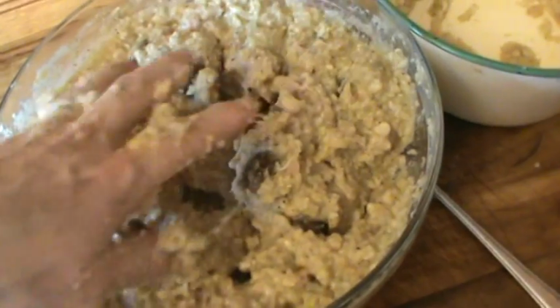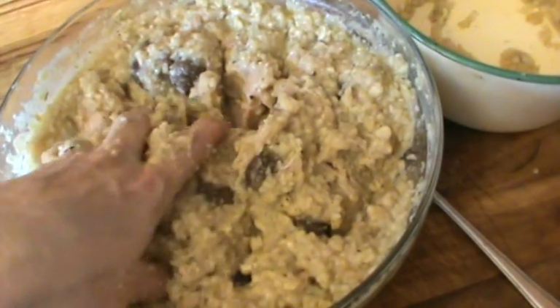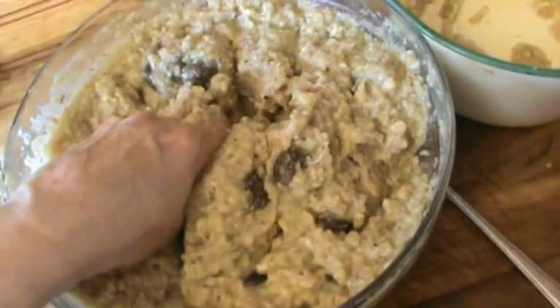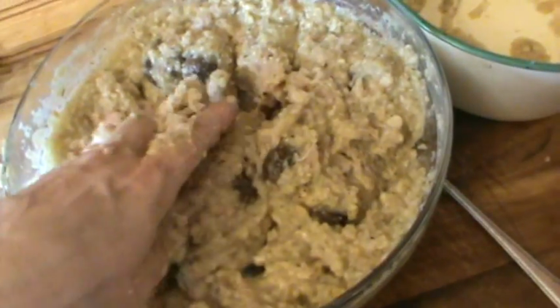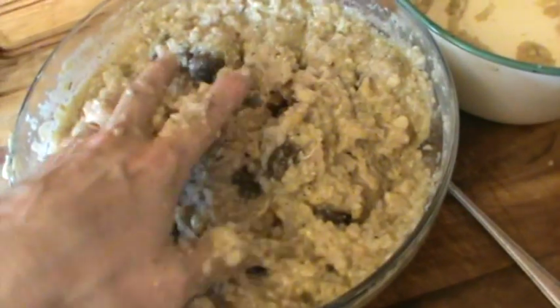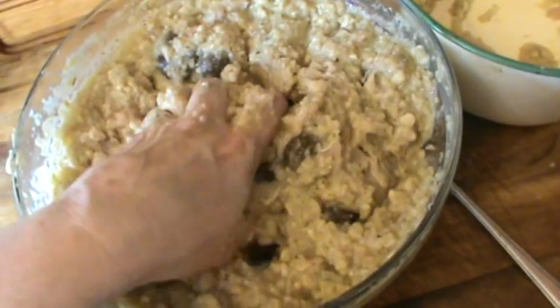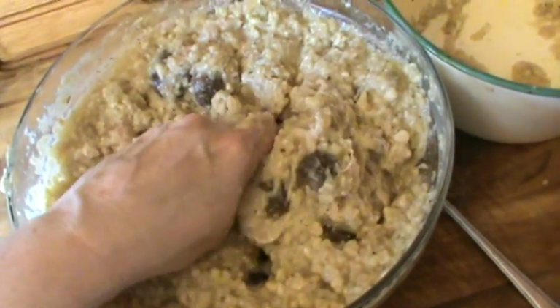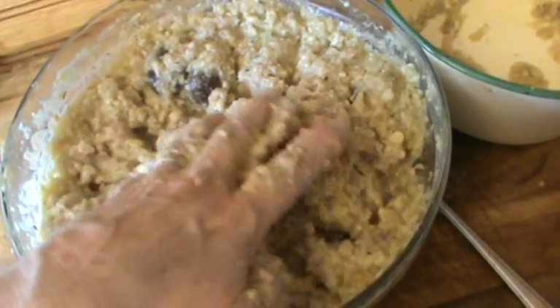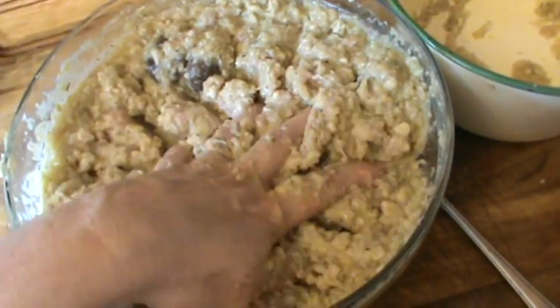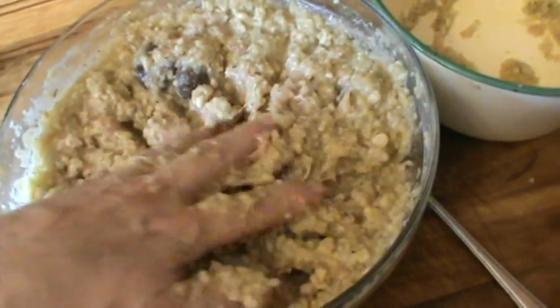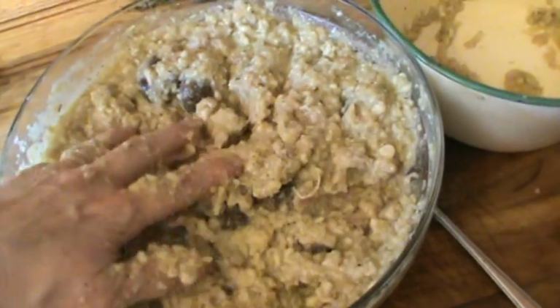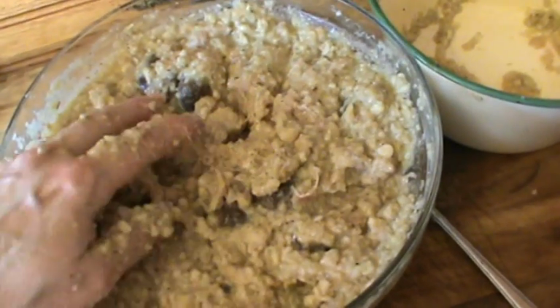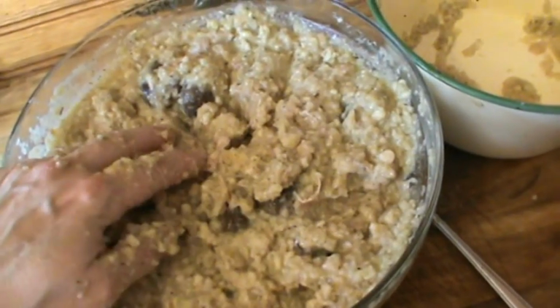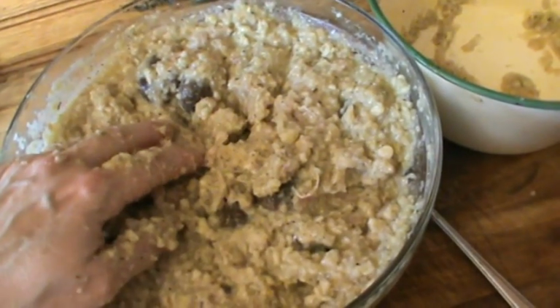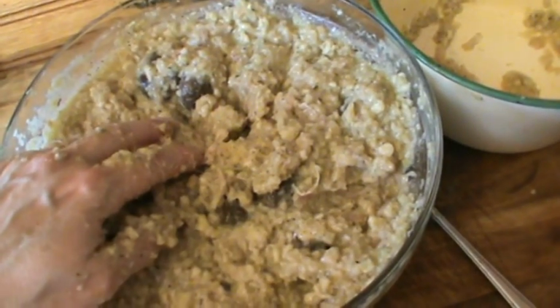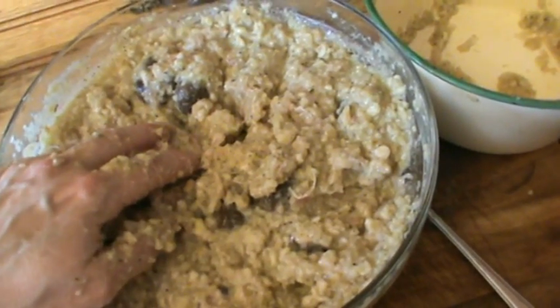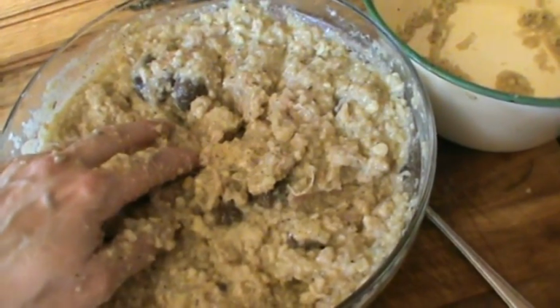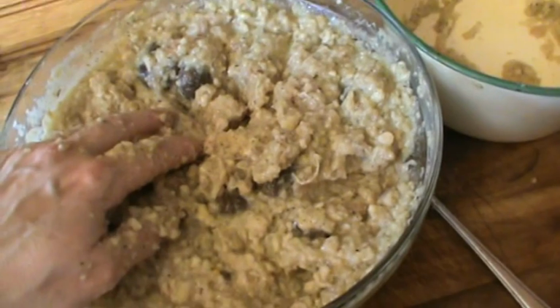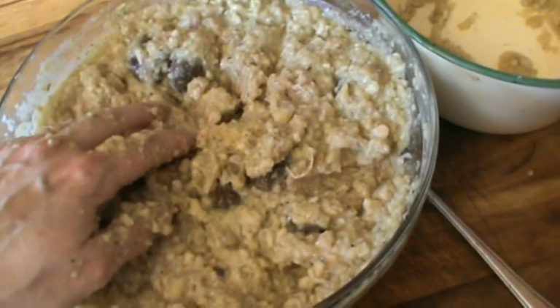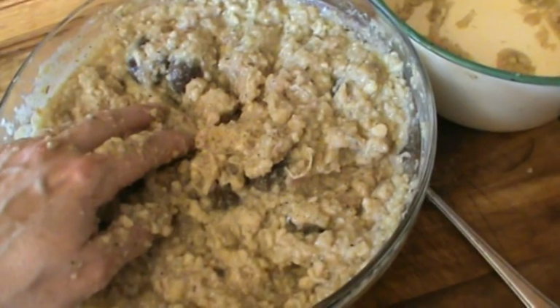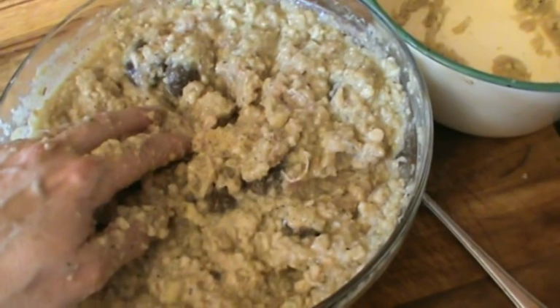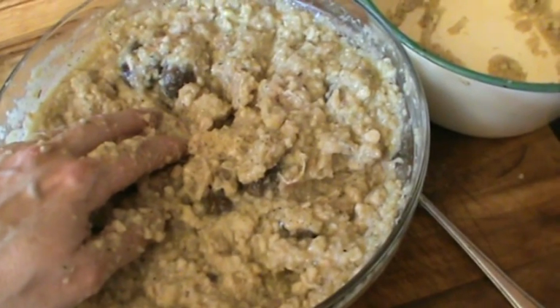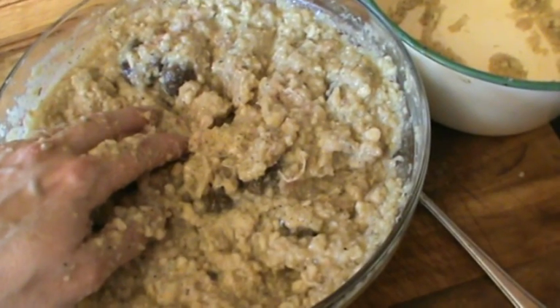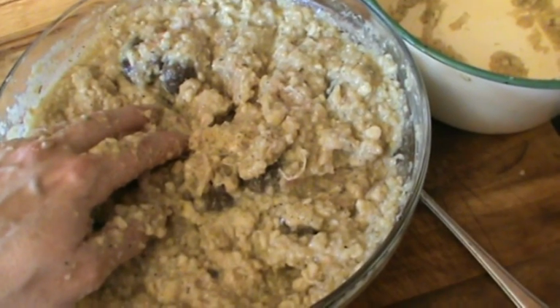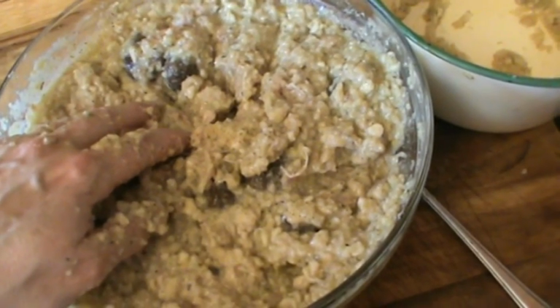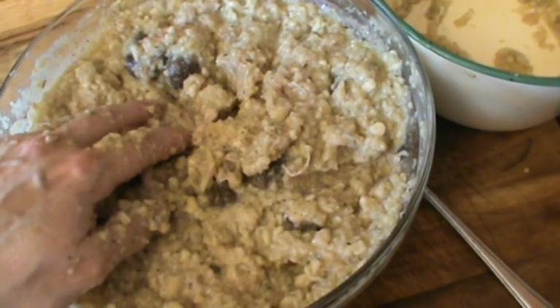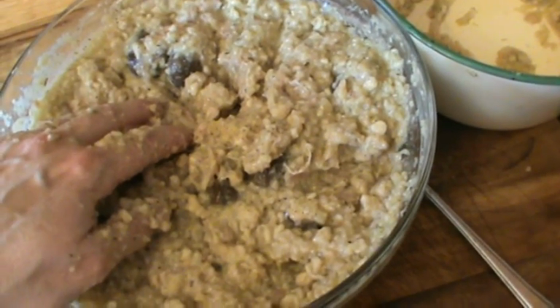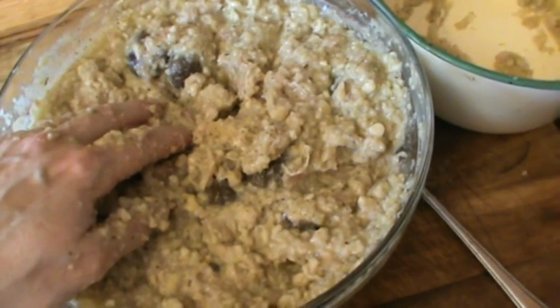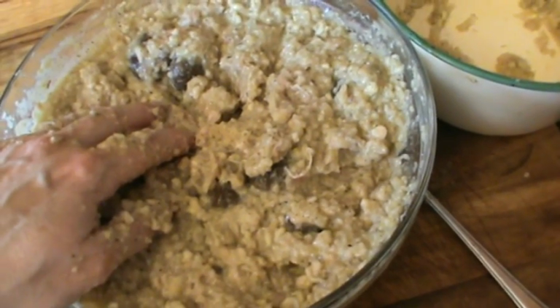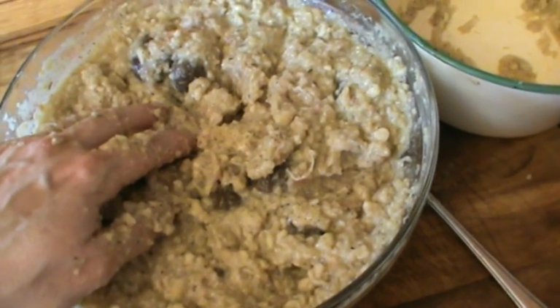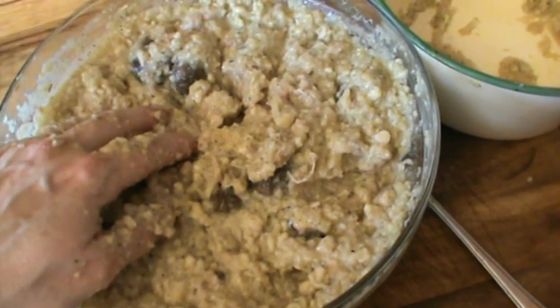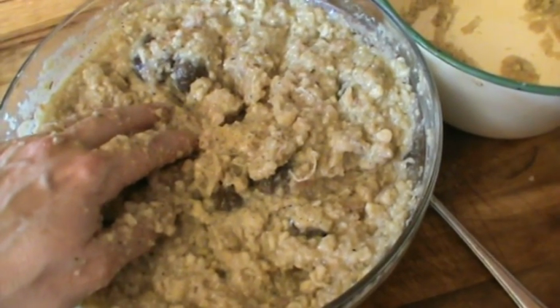So there we are. I'm going to put that now into a Pyrex dish into the oven for about an hour and 15 minutes, and we'll be back when it's done.